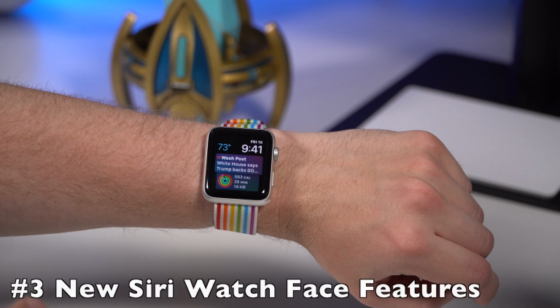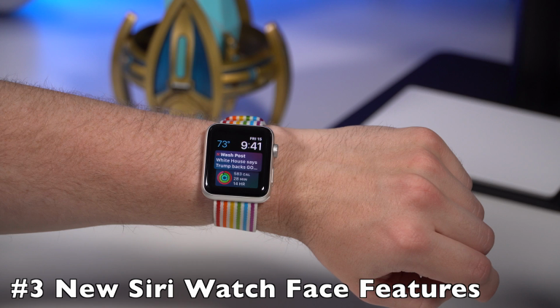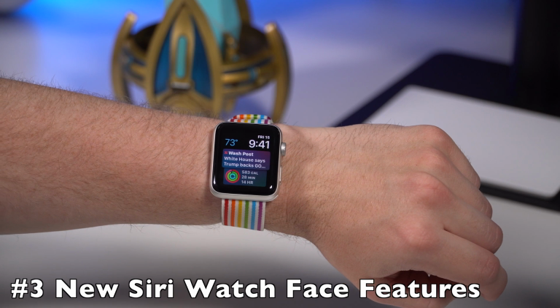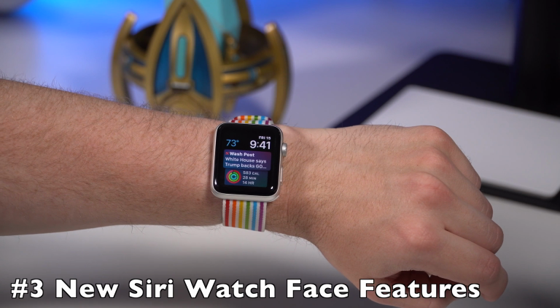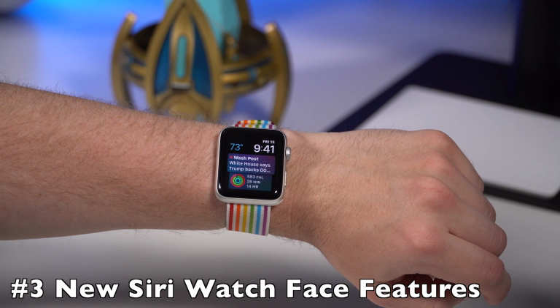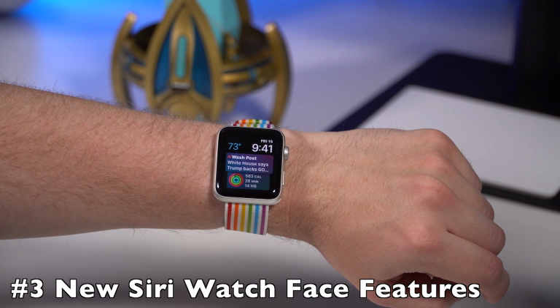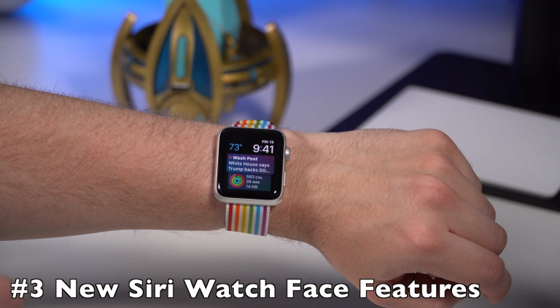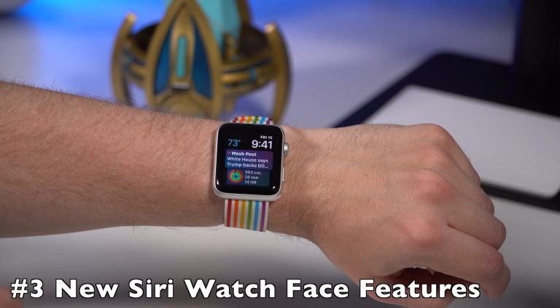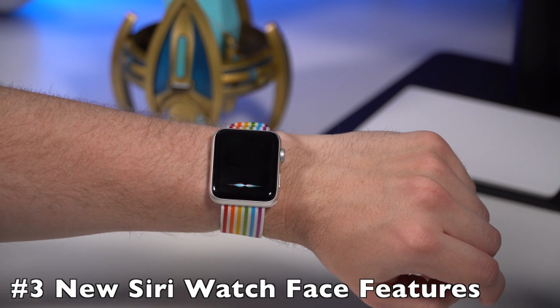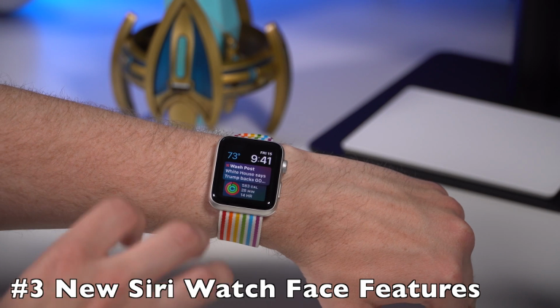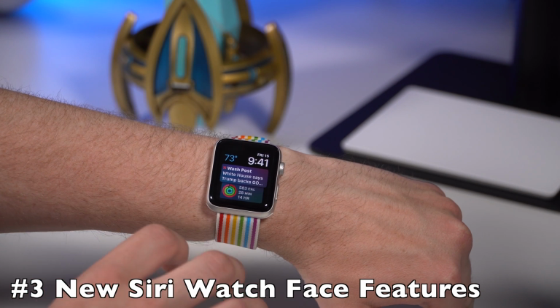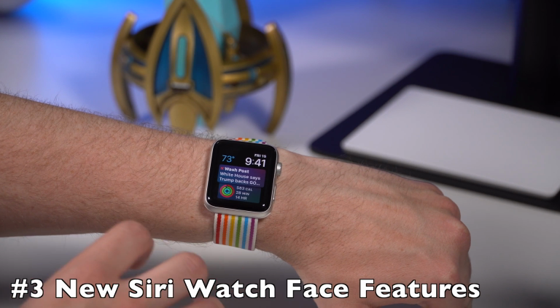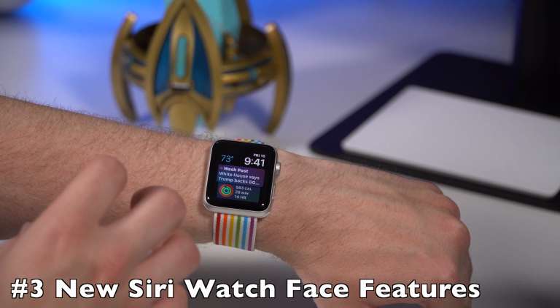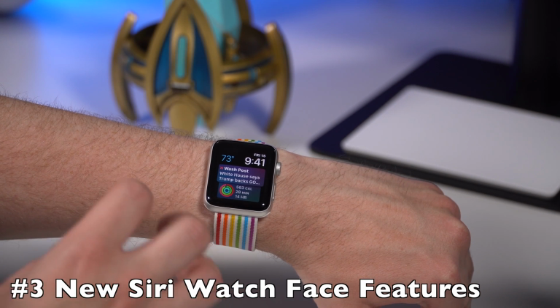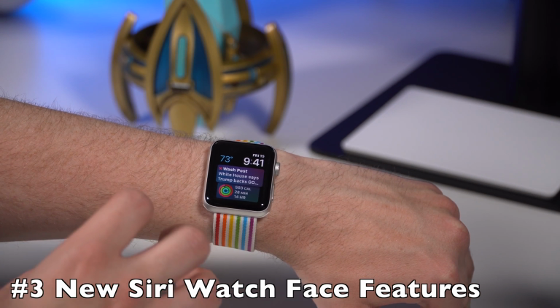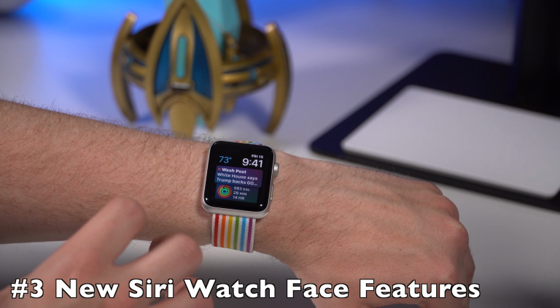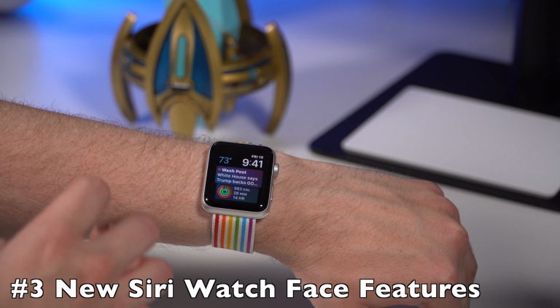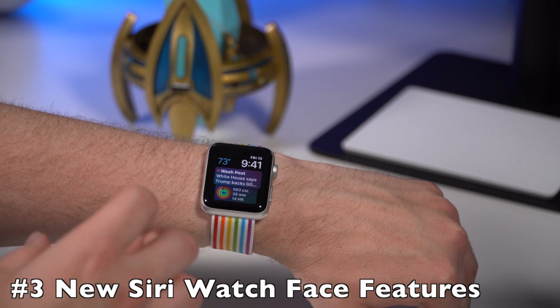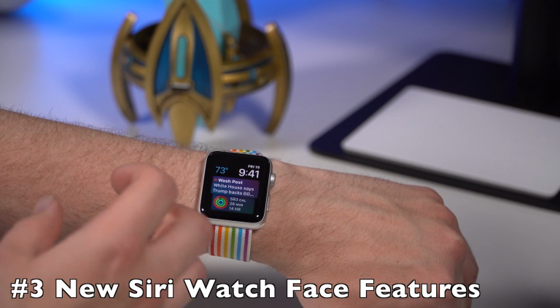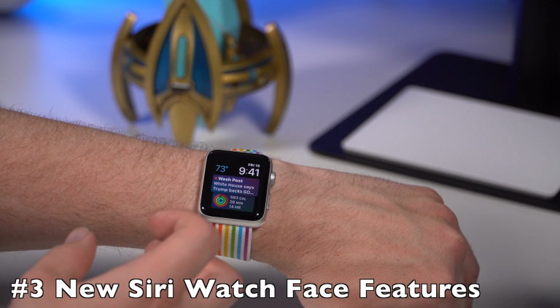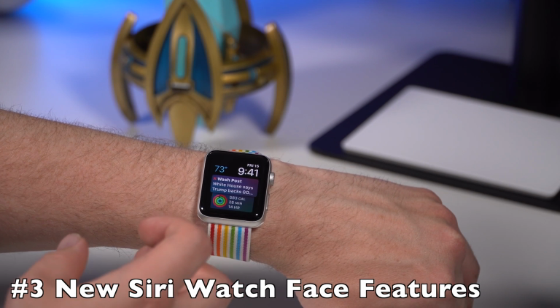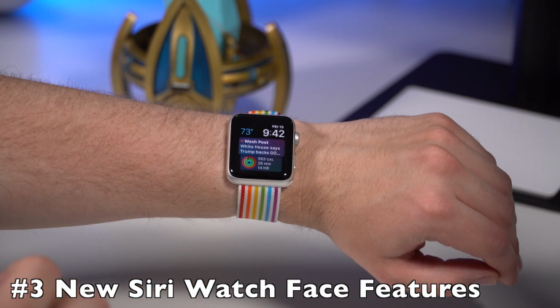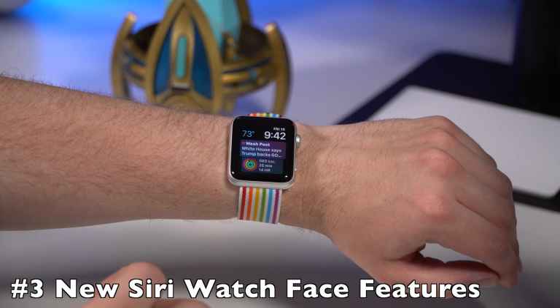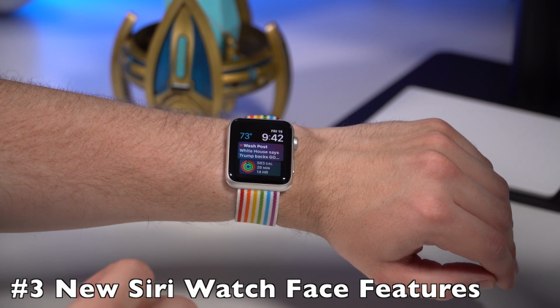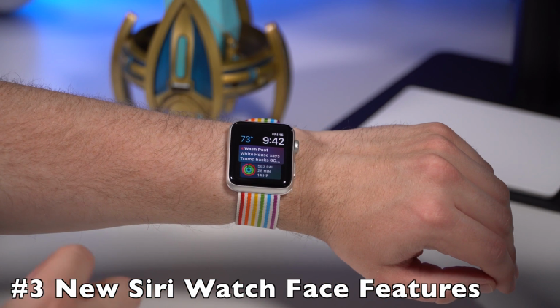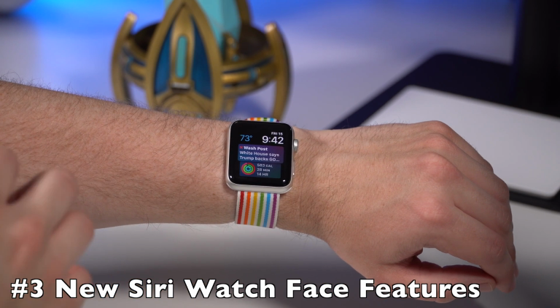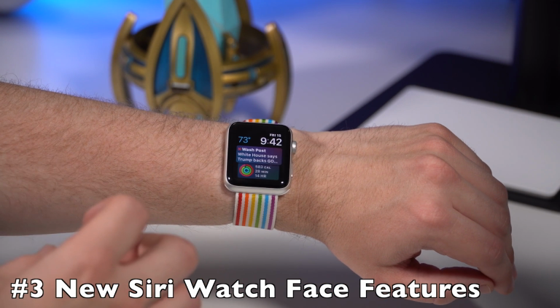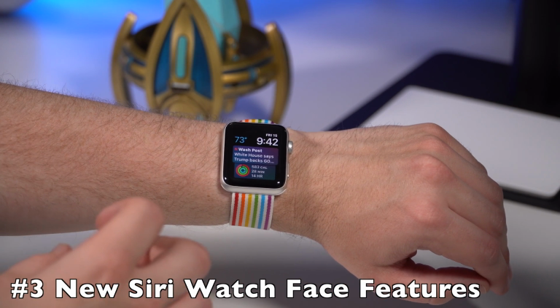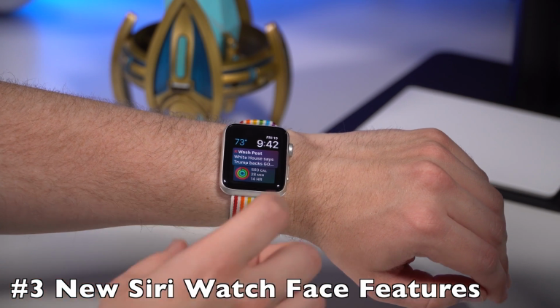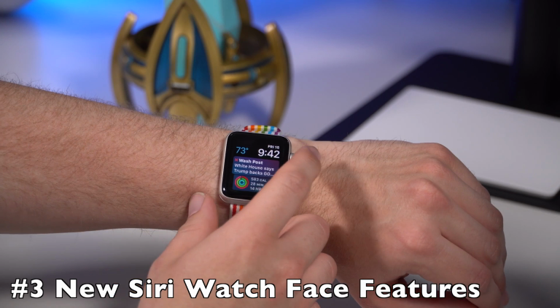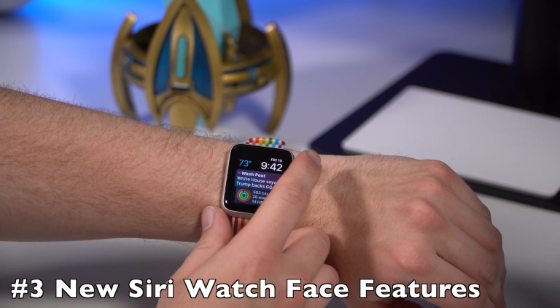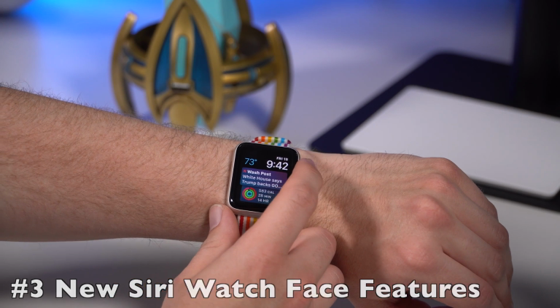My third favorite feature in watchOS 5 is the Siri watch face. This is the watch face I use 95% of the time — it's very rare I'm not using it. With watchOS 5, they give you a ton of new actions on the Siri watch face.